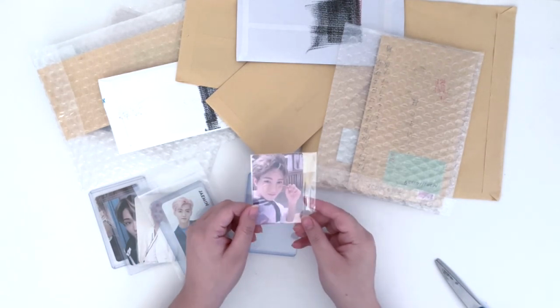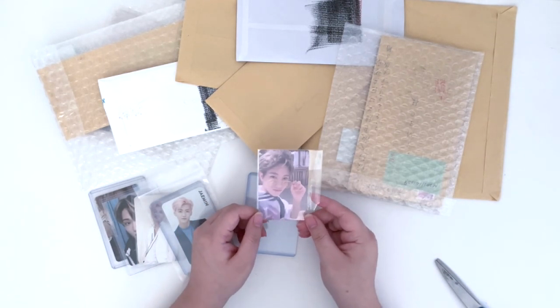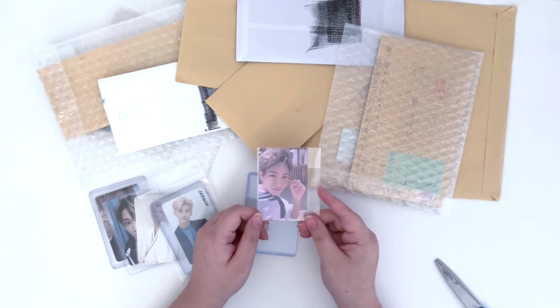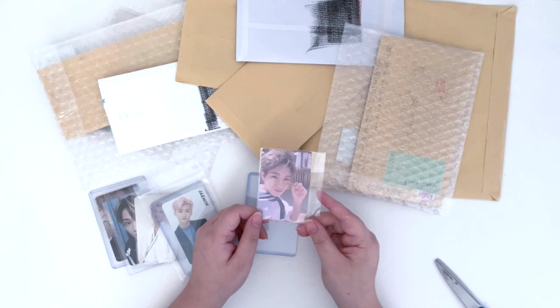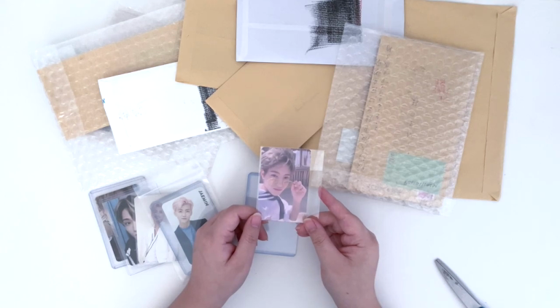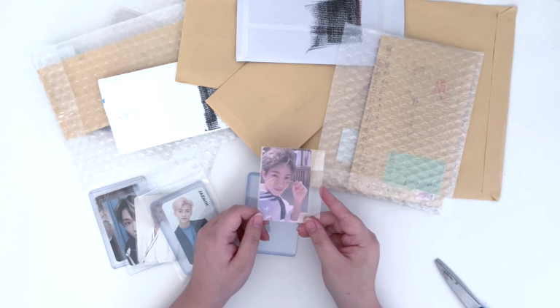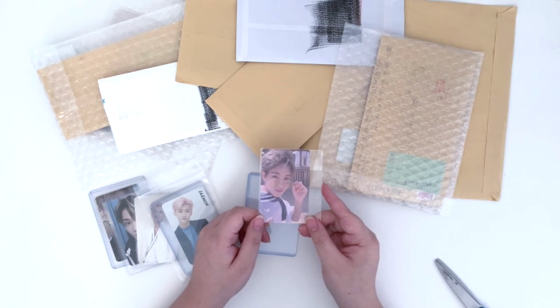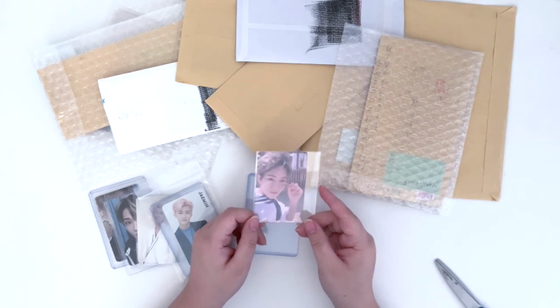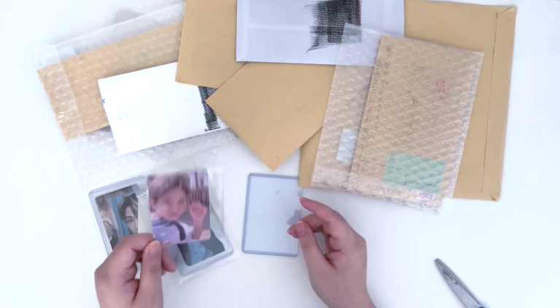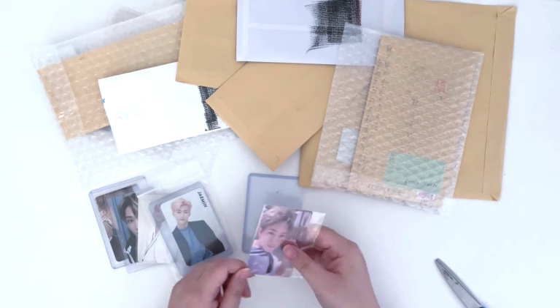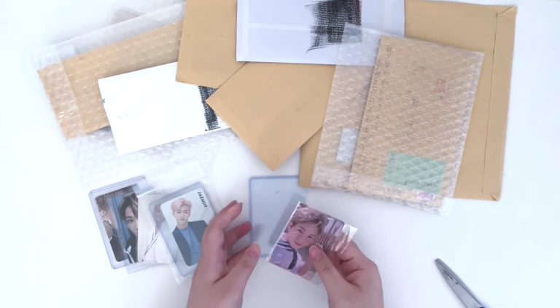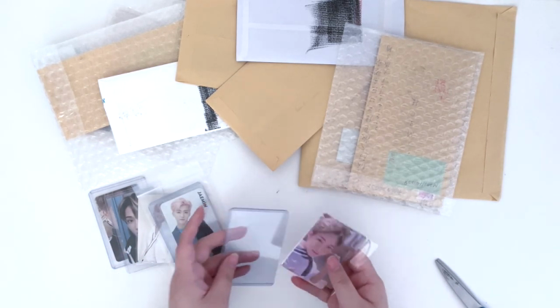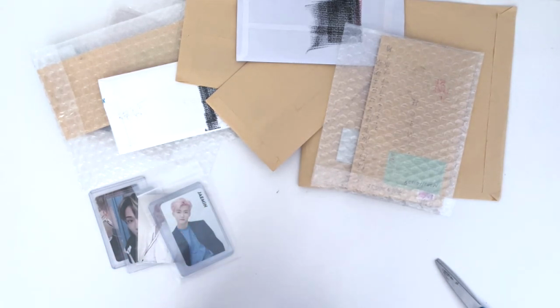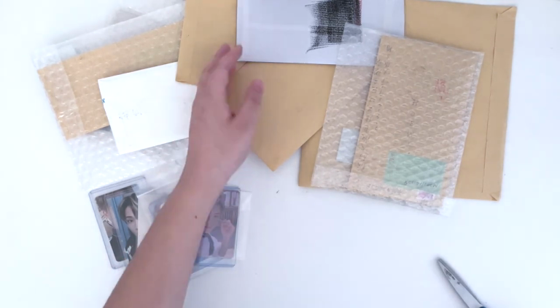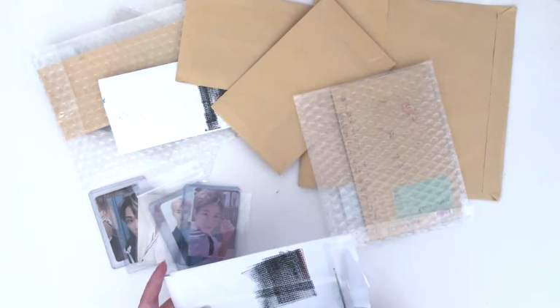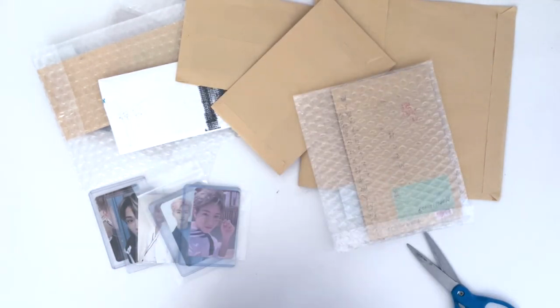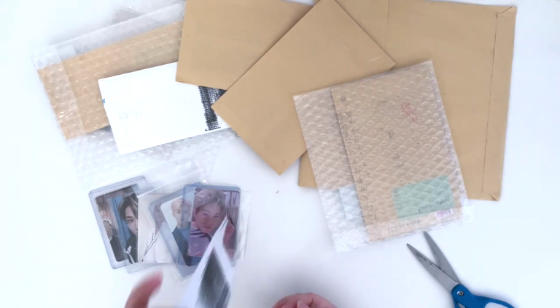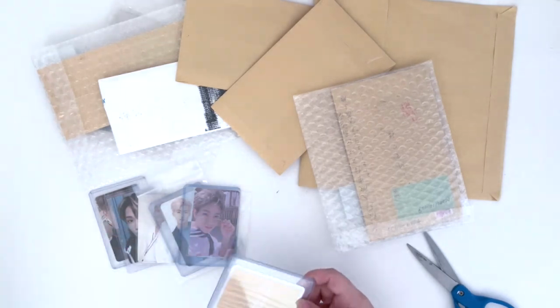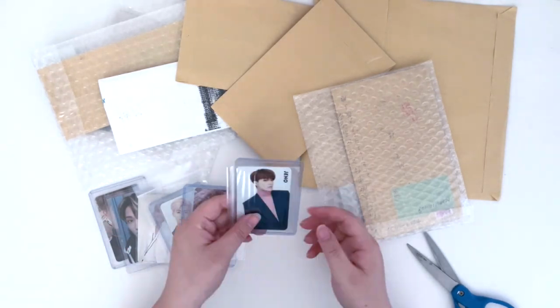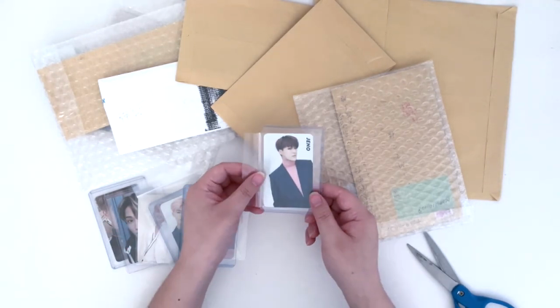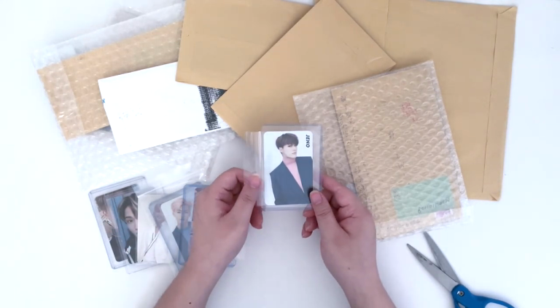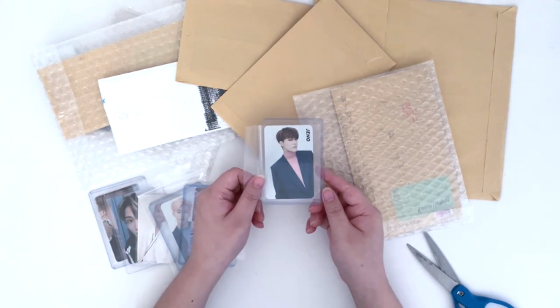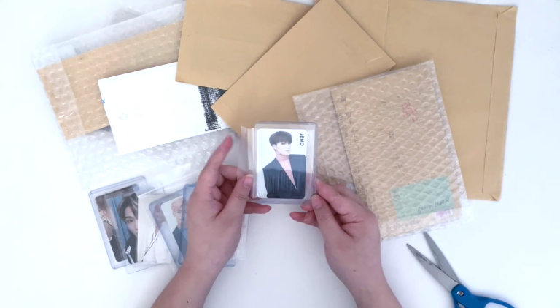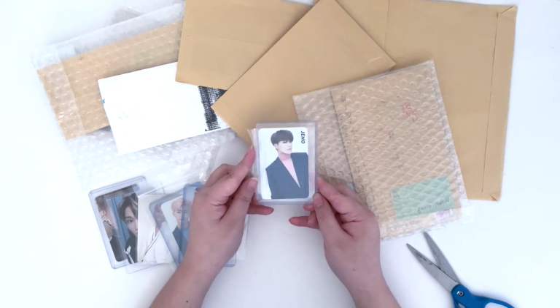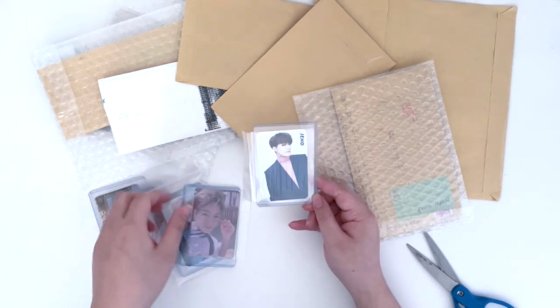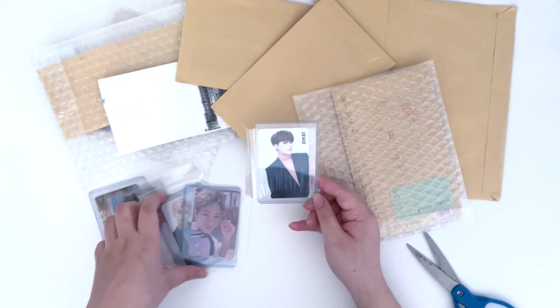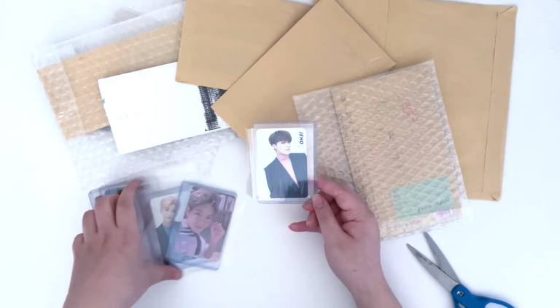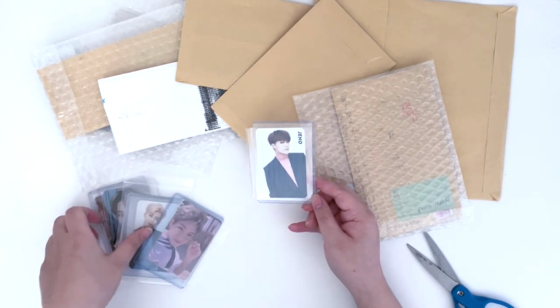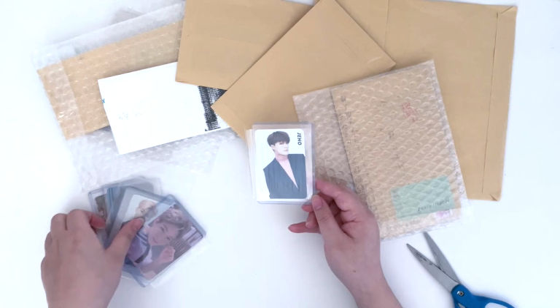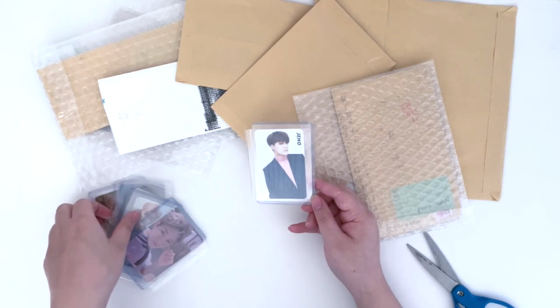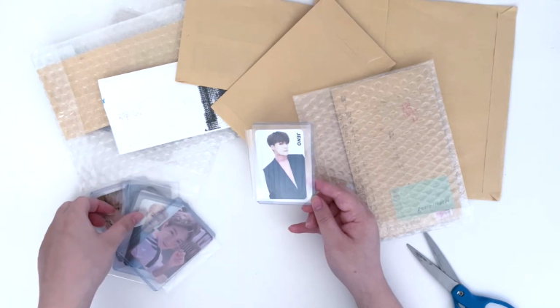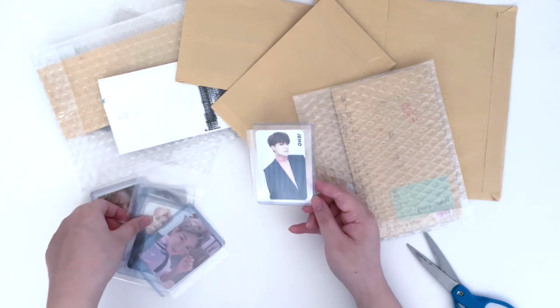So this is Renjun's WIA — one of my favorite of his photo cards. And this is Jennel's — he looks really good. I love the outfits they had for the Dream album.